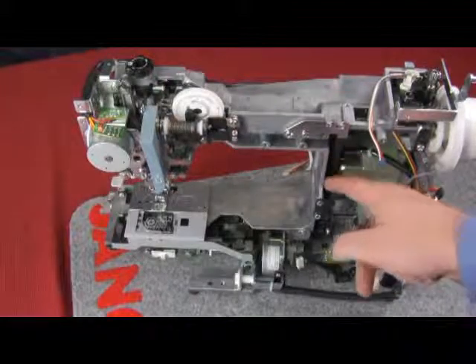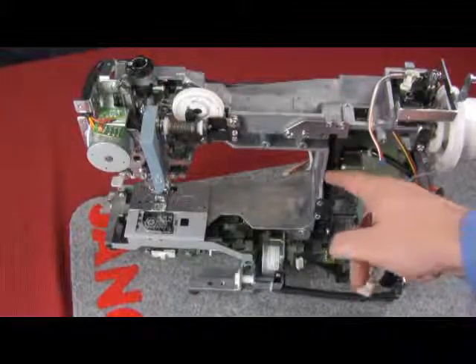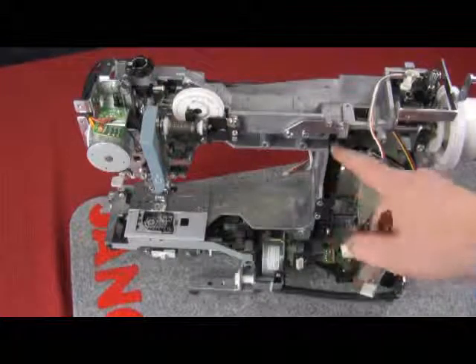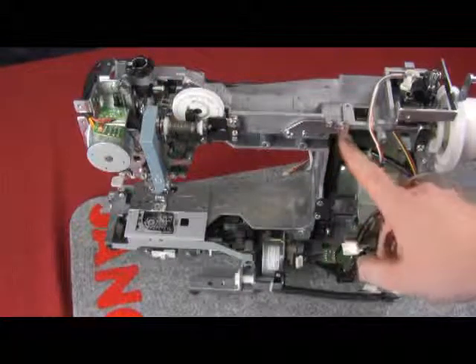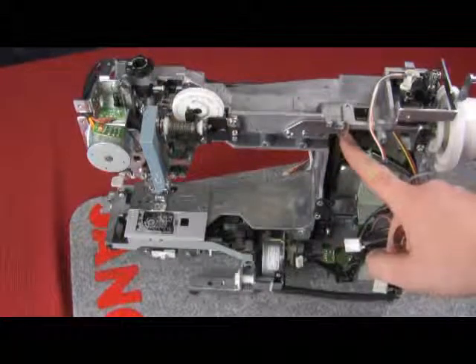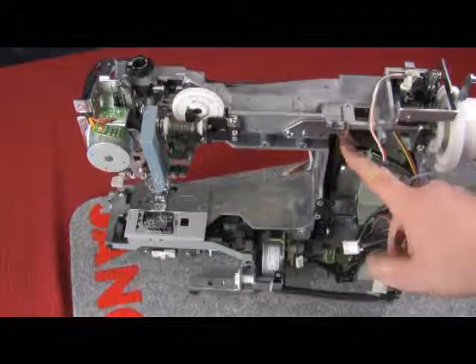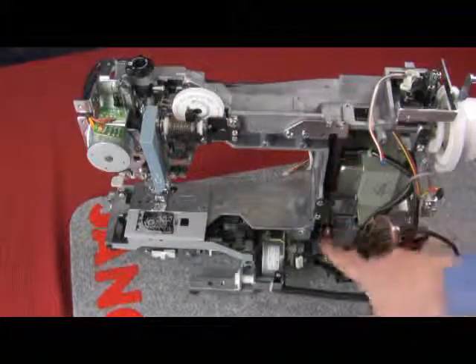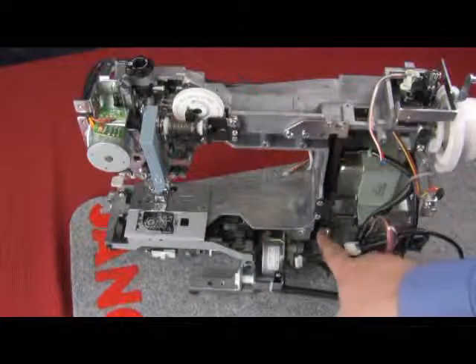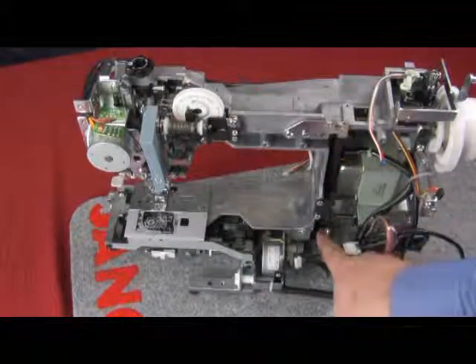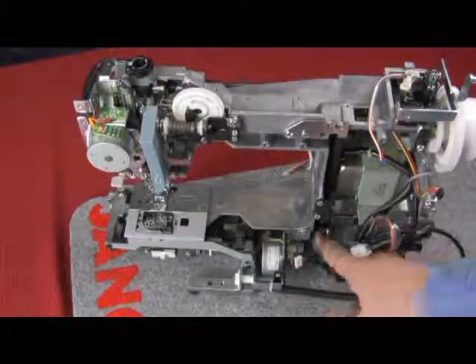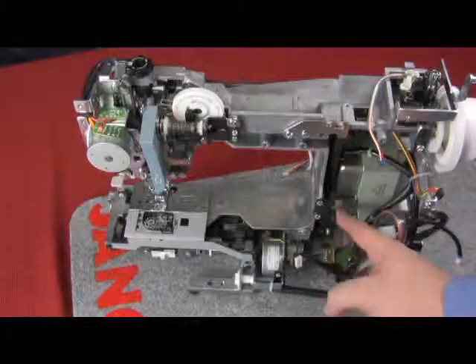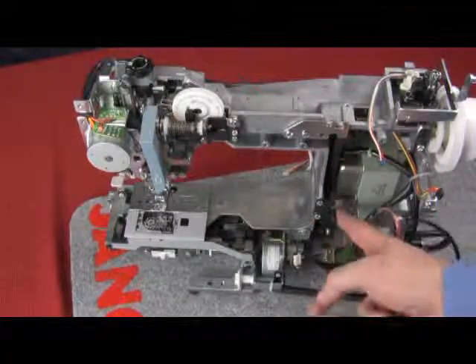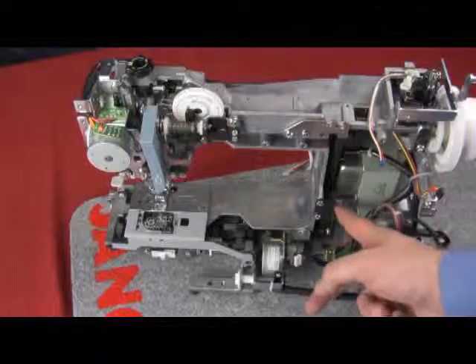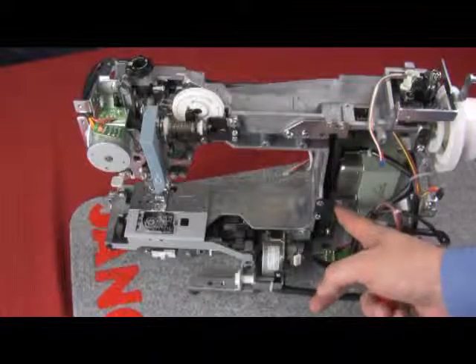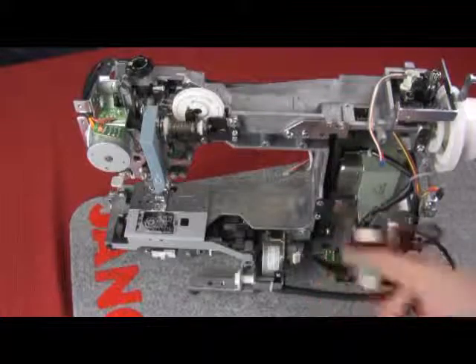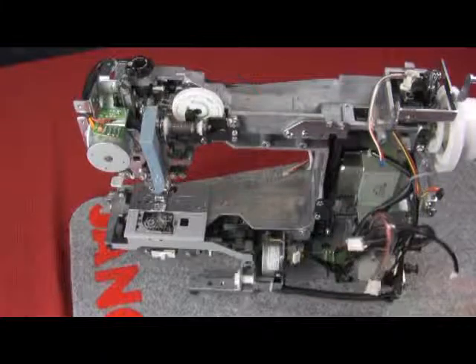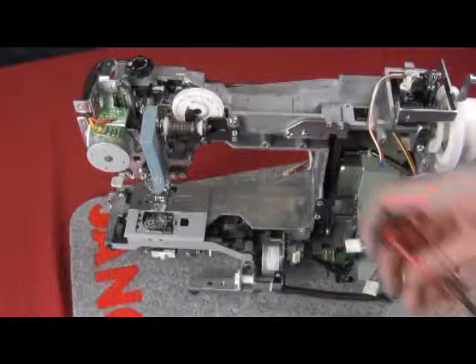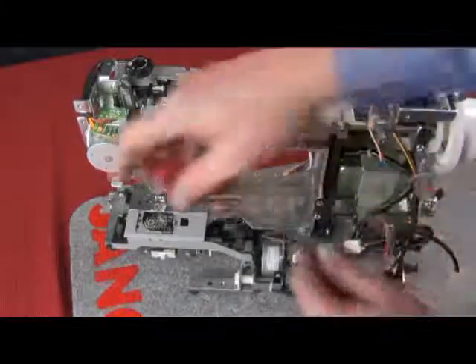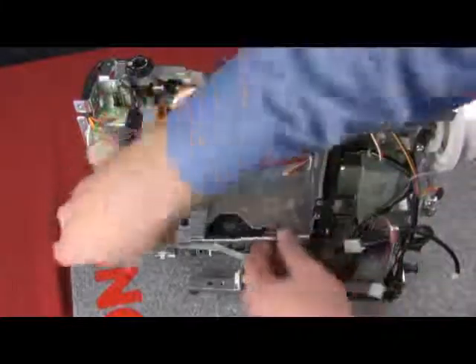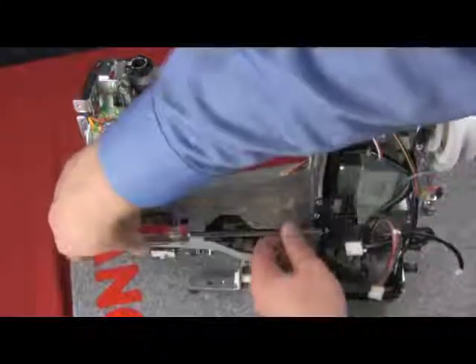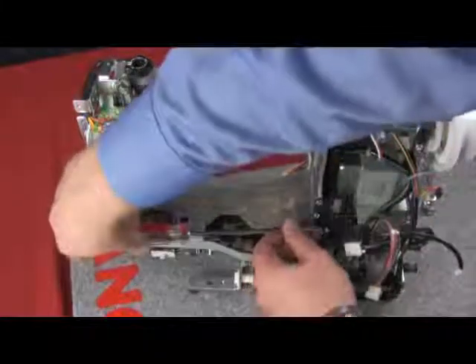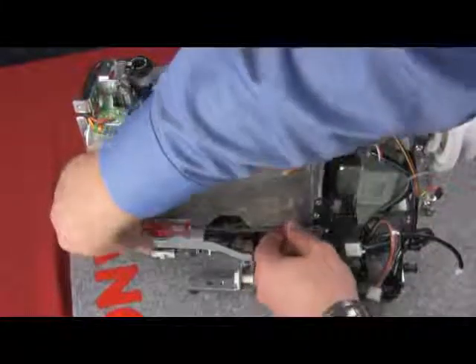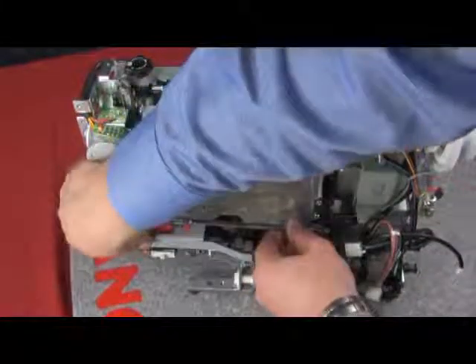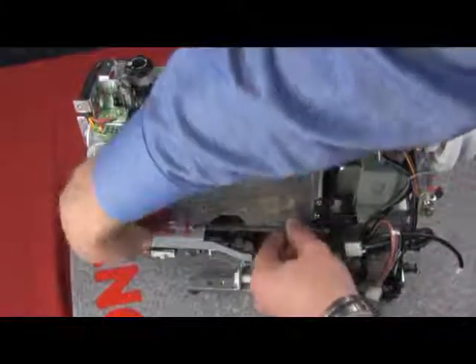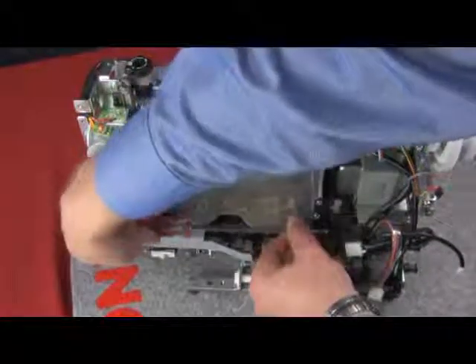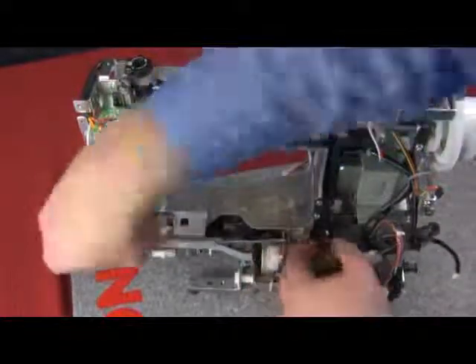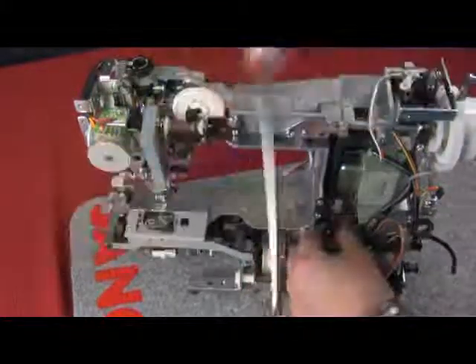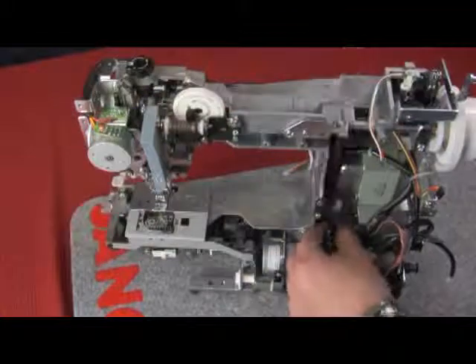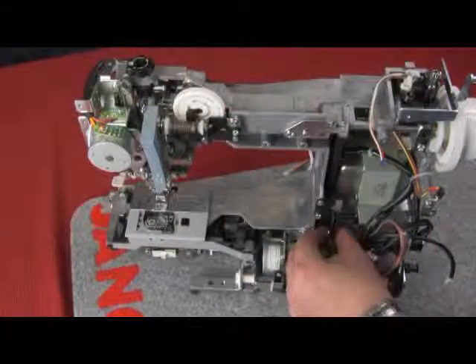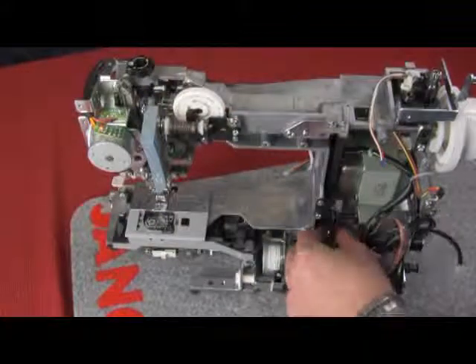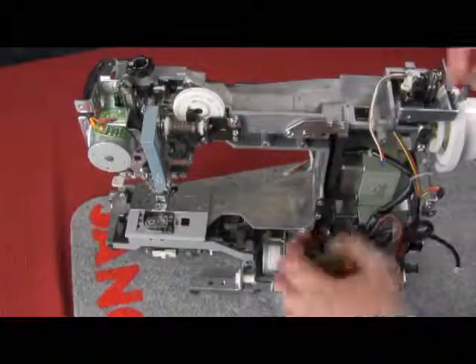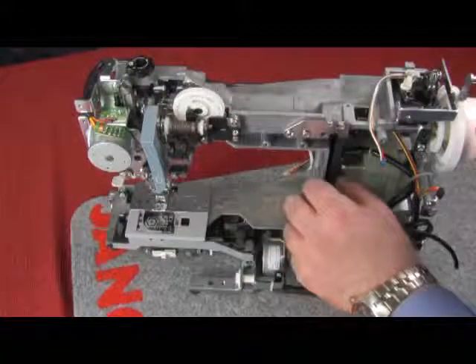Next, we're going to follow the timing belt down and we can see there is an idler unit that puts pressure or tension against the belt. Just loosen the screw that holds the idler unit to give some slack to the belt.